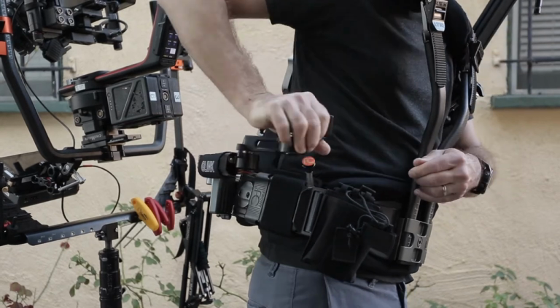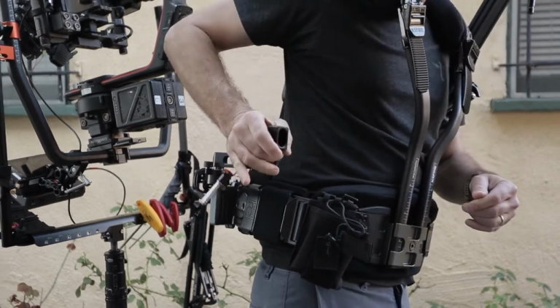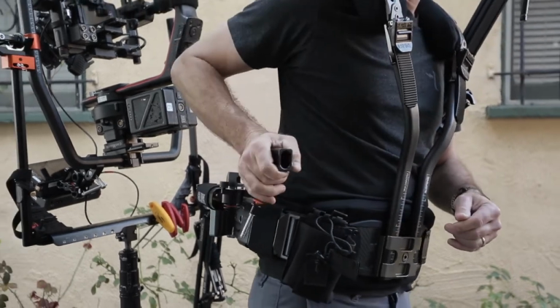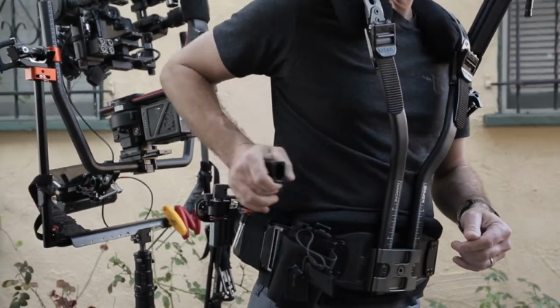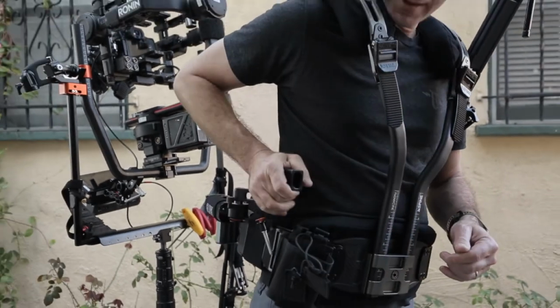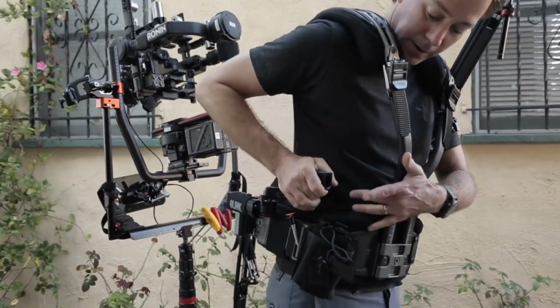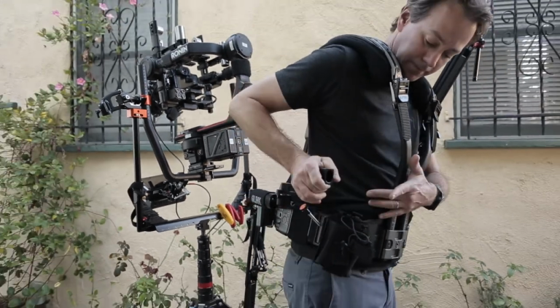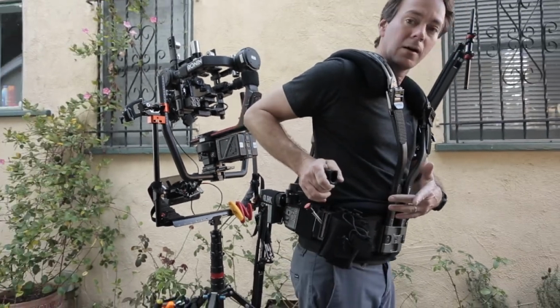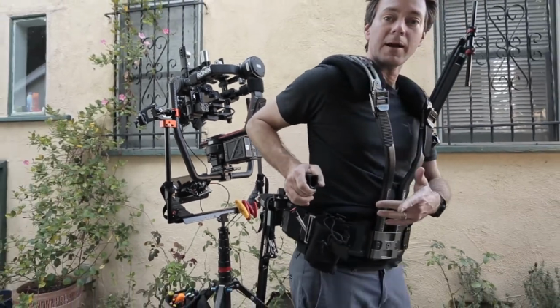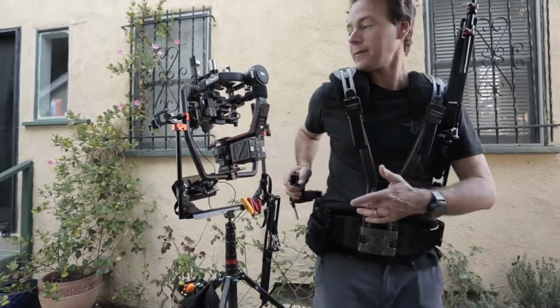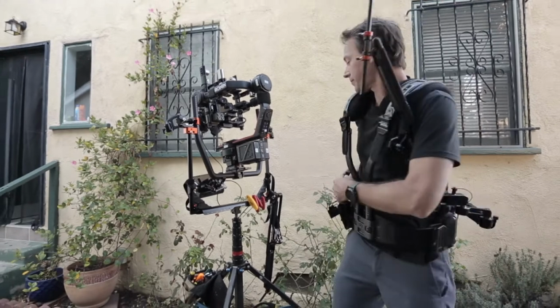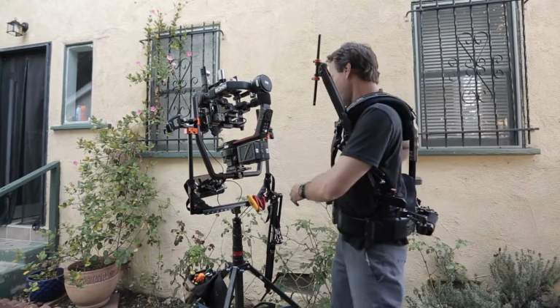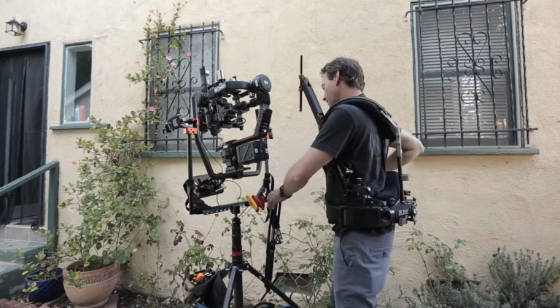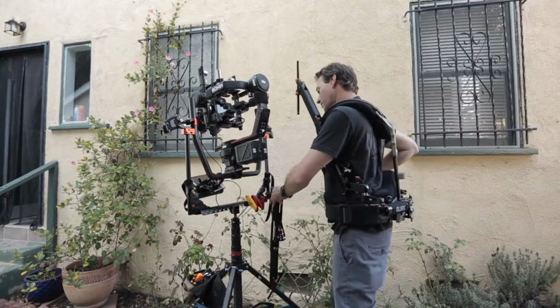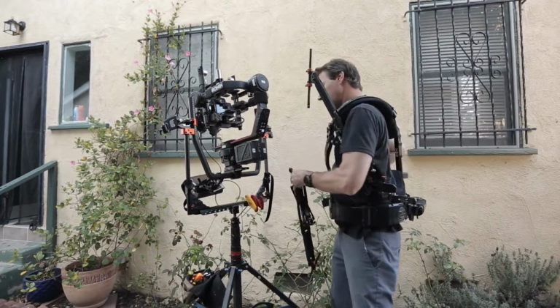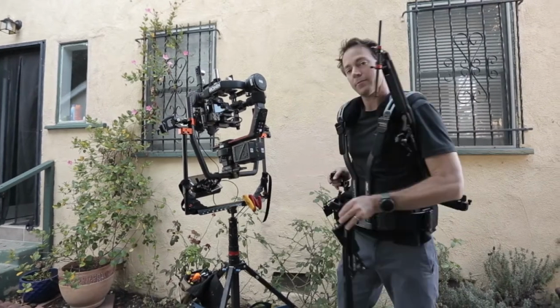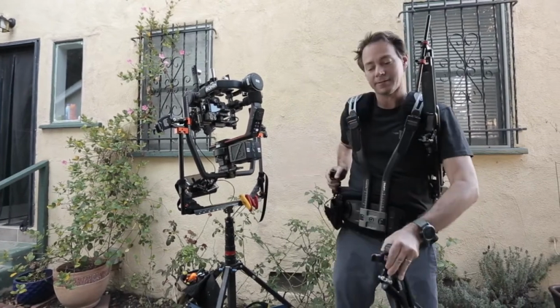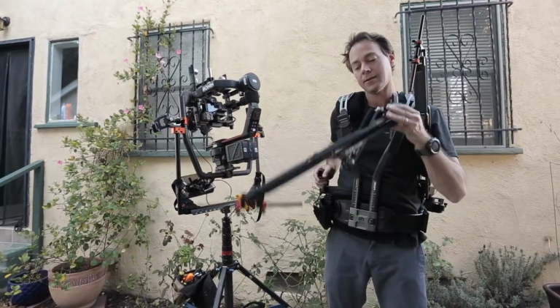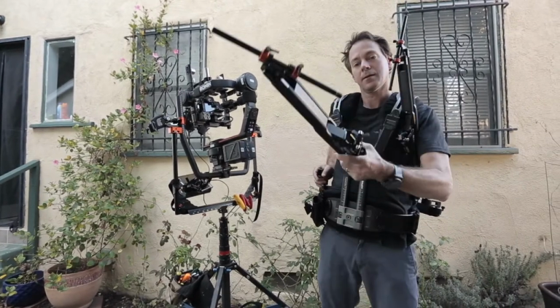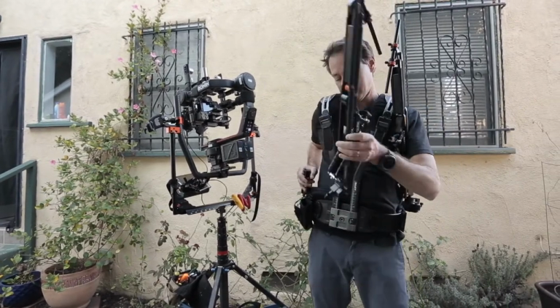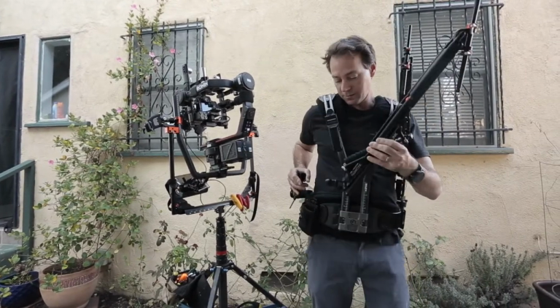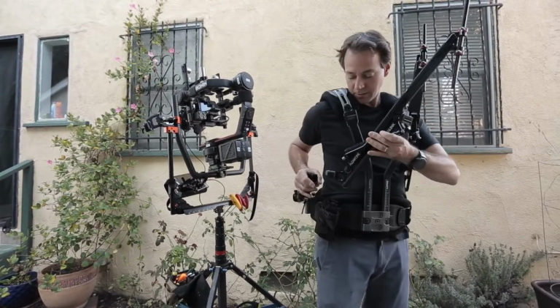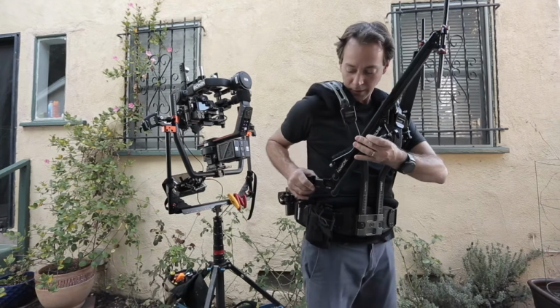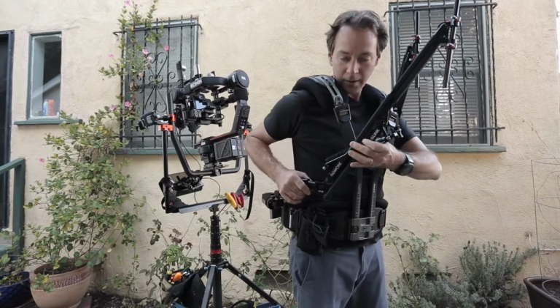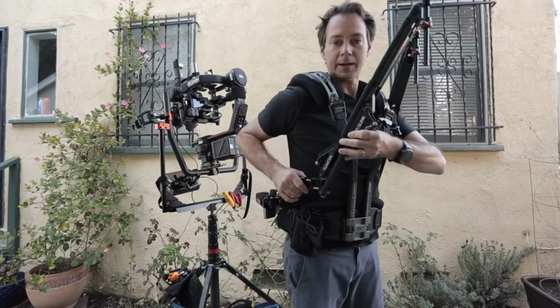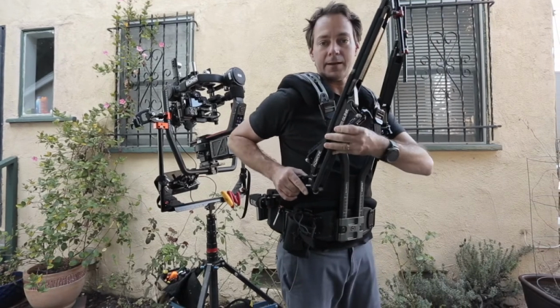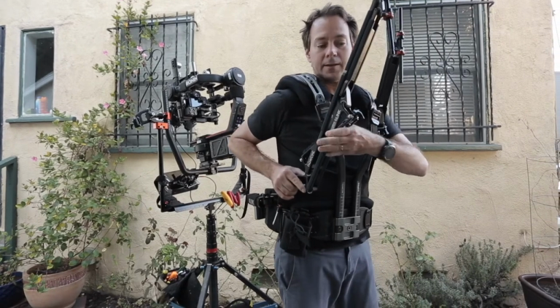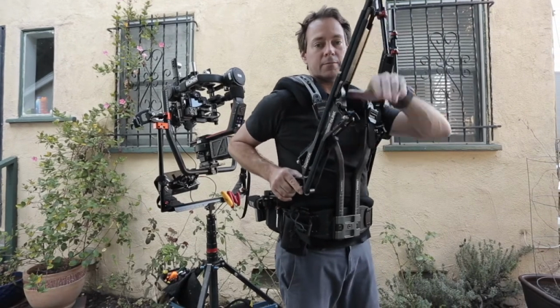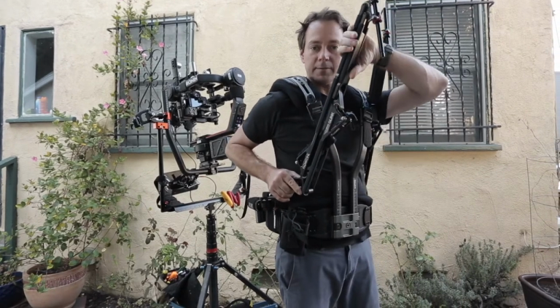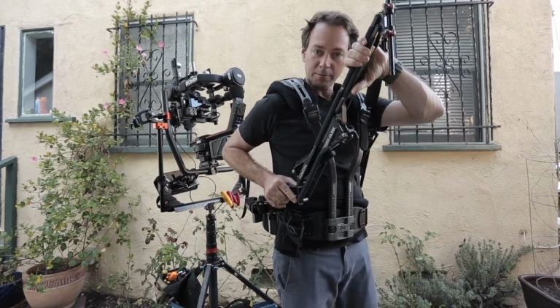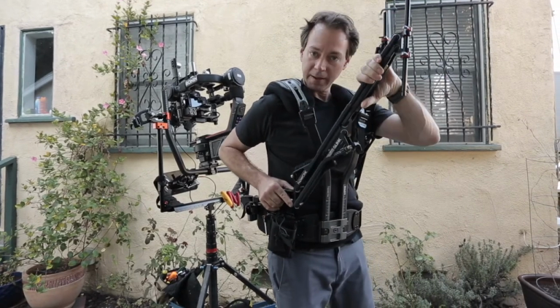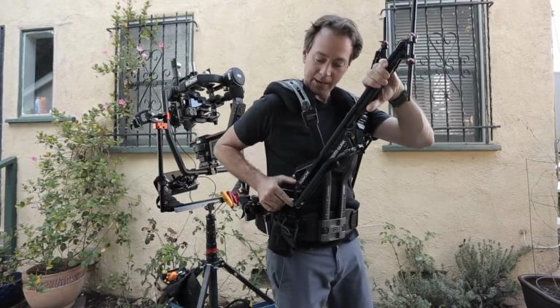Now I've got the socket block in my right hand, right against my buckle on my right side. Then I'm going to go pick this guy up with my left hand, flip it over, put it in, put a little bit of downward pressure with my left hand.